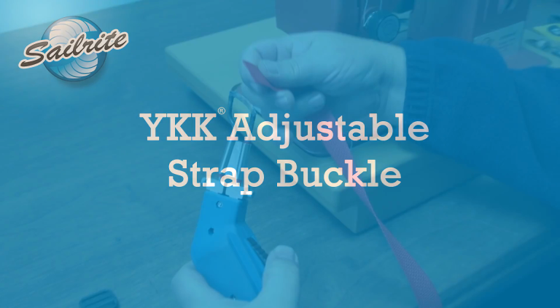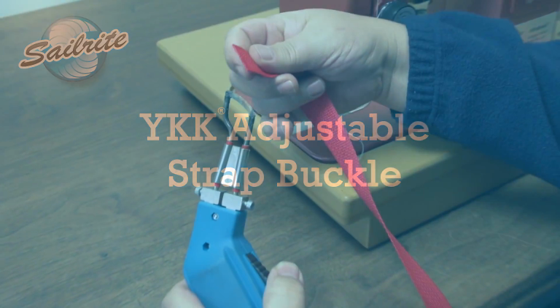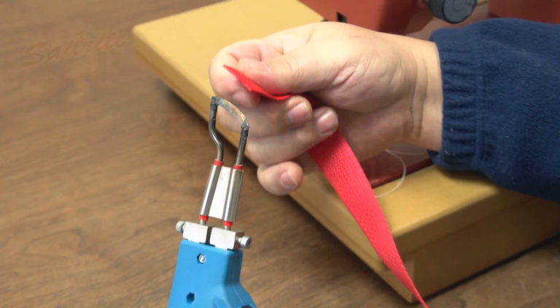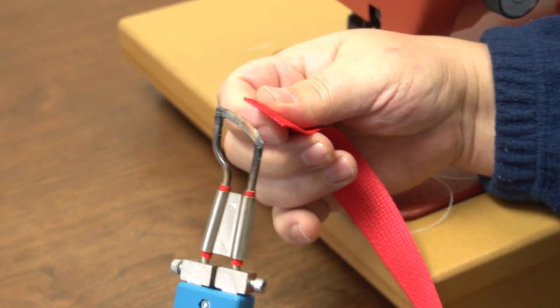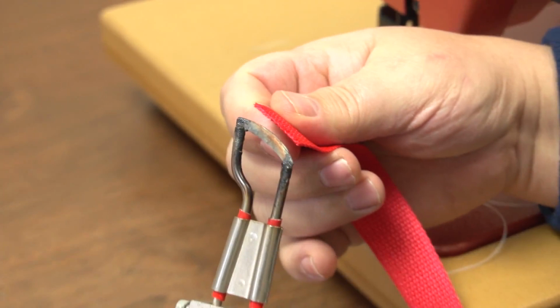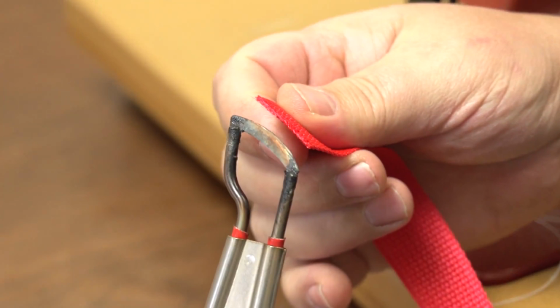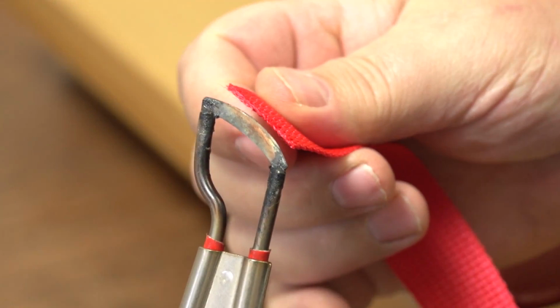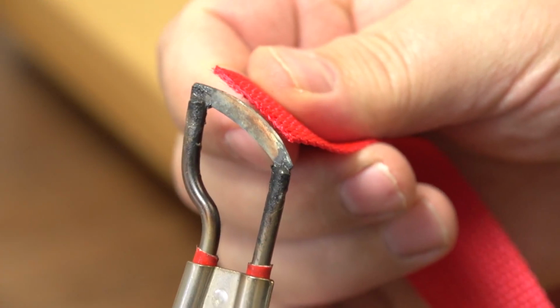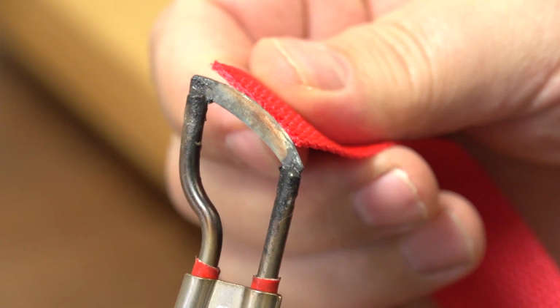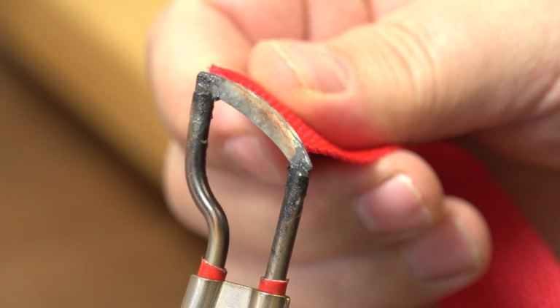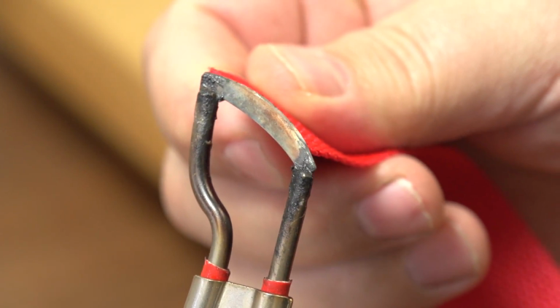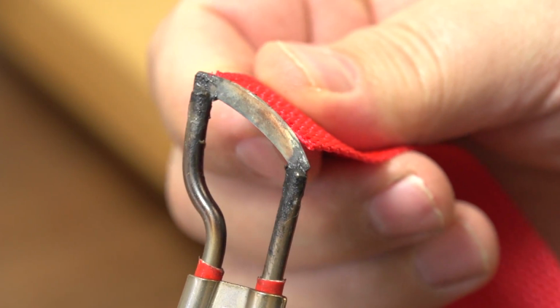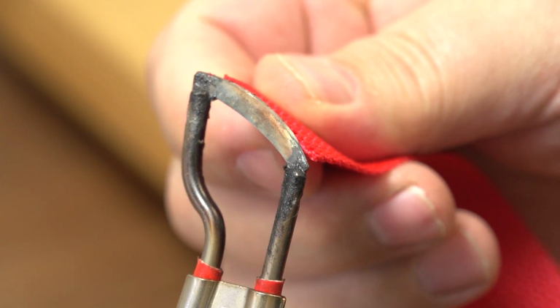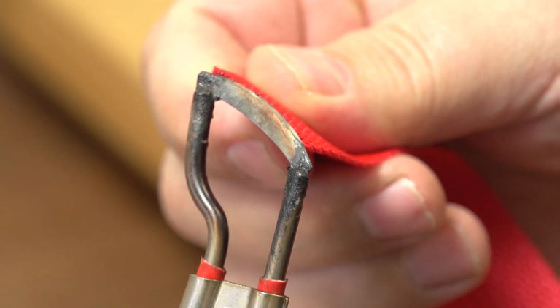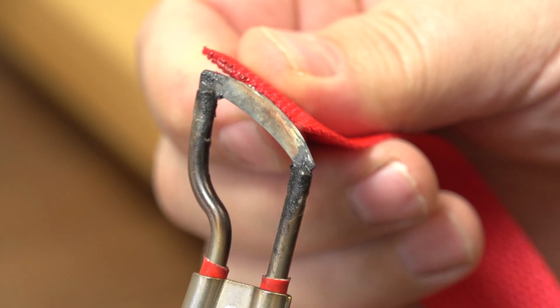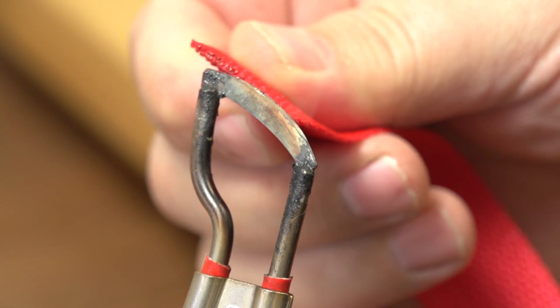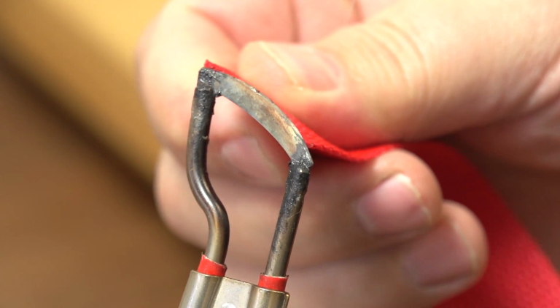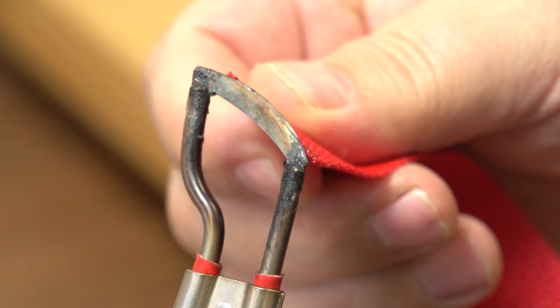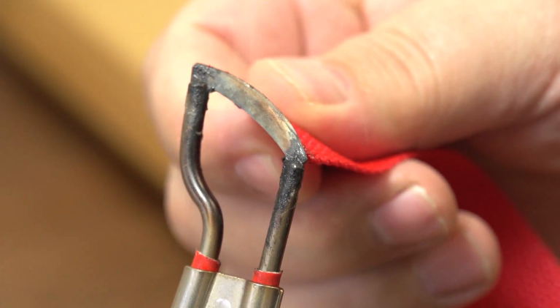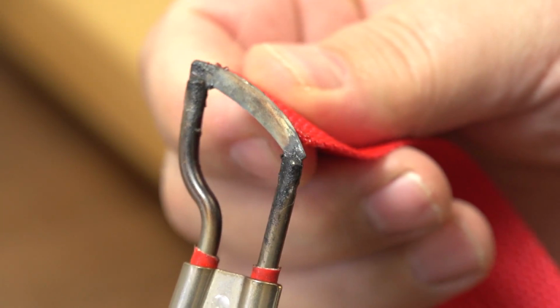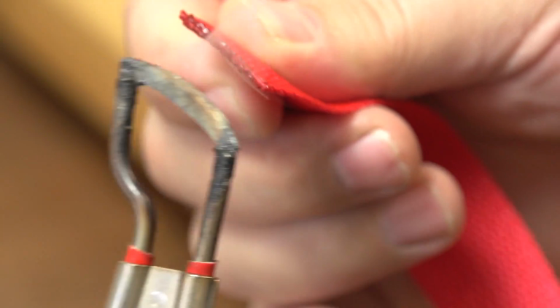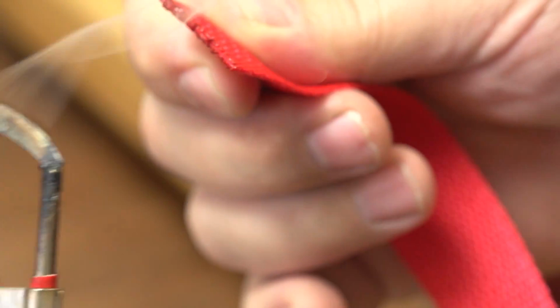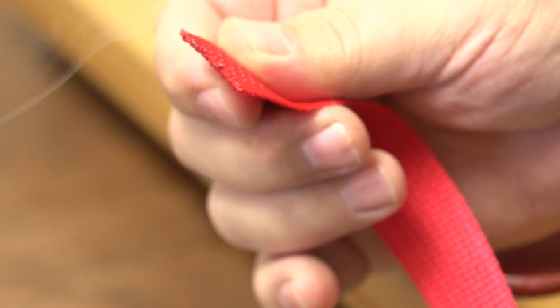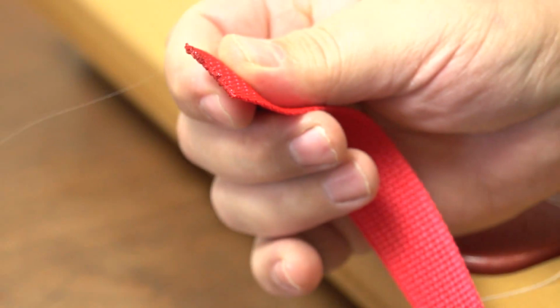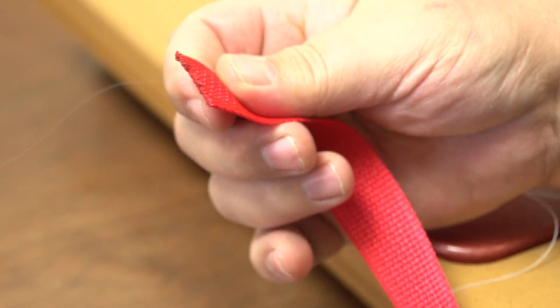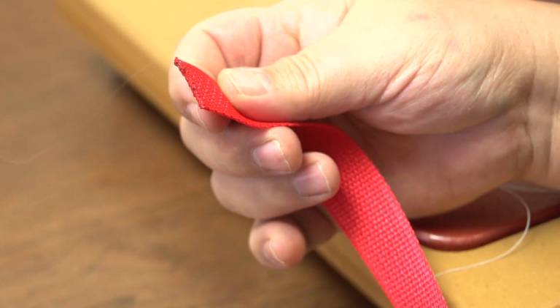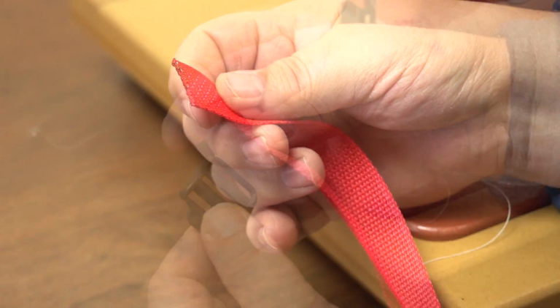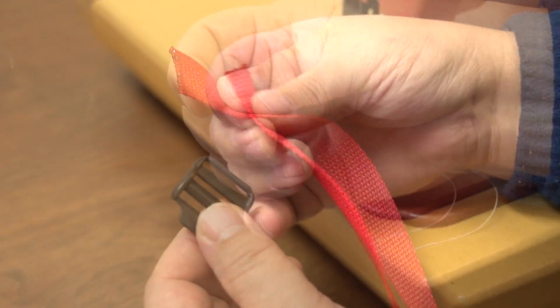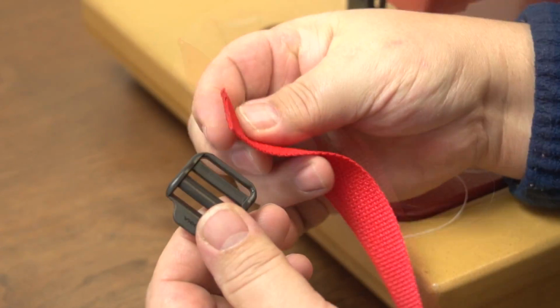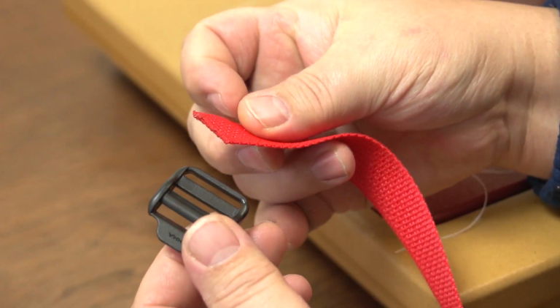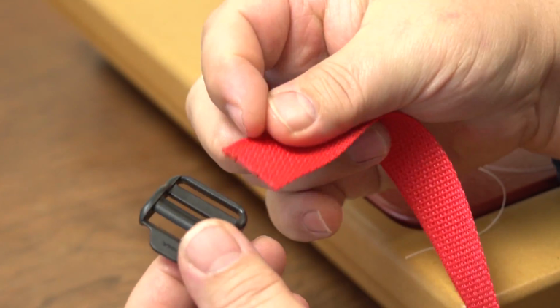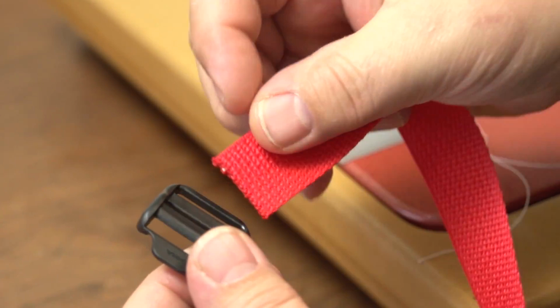We are going to be using this webbing and we are using the Sailrite Edge hot knife to seal the edge of the webbing. Doing this will prevent the unraveling of the webbing.